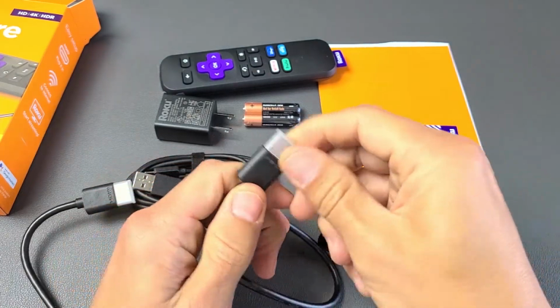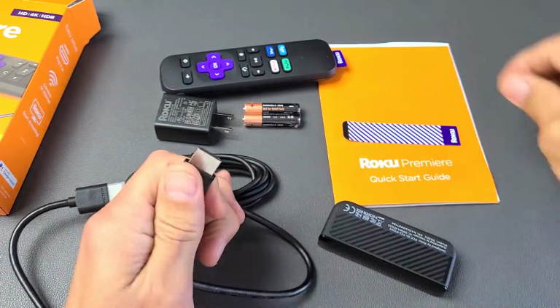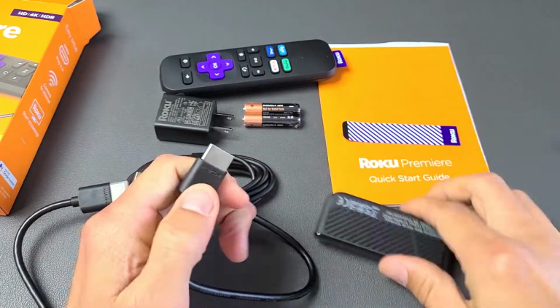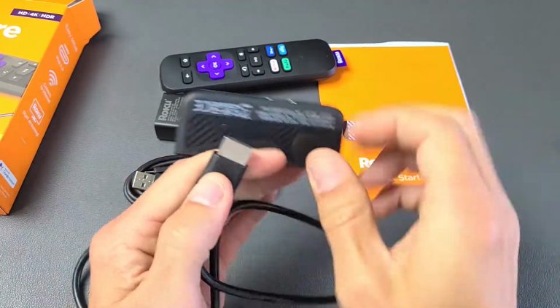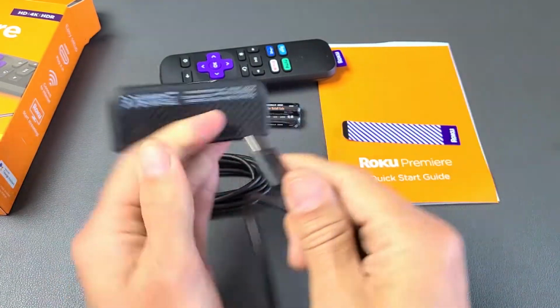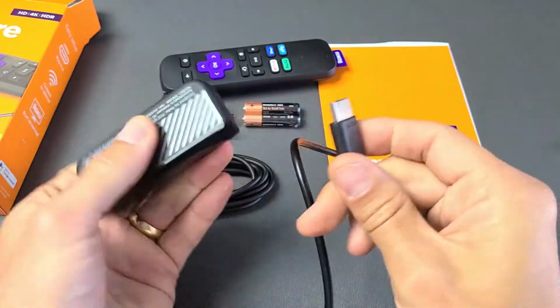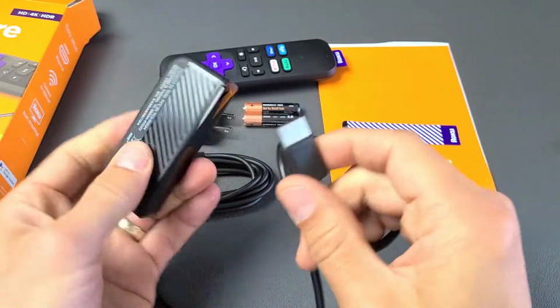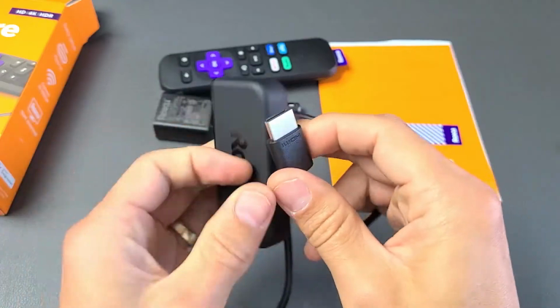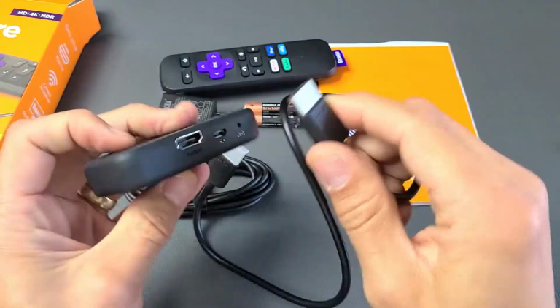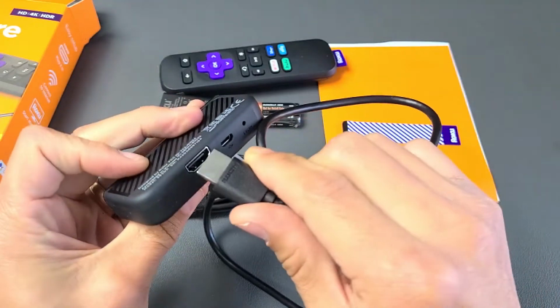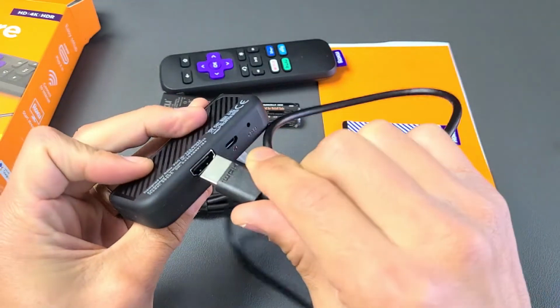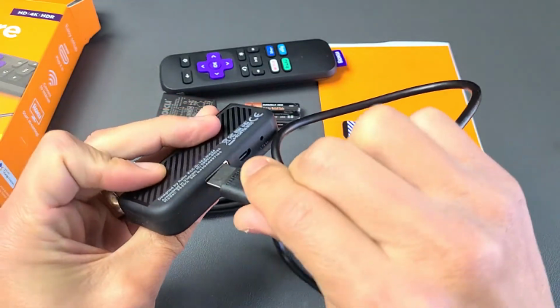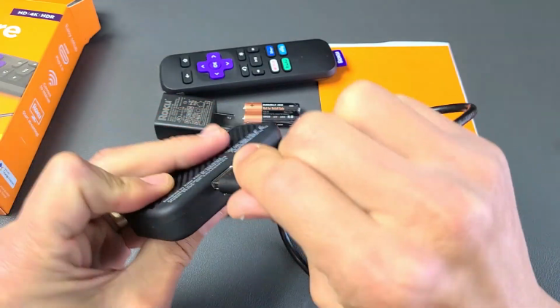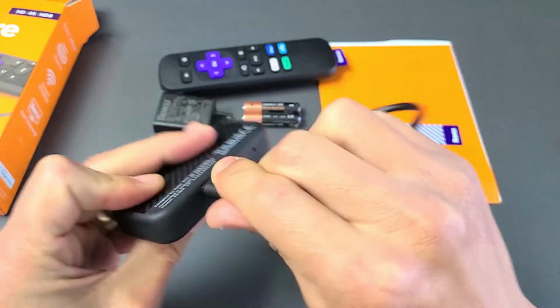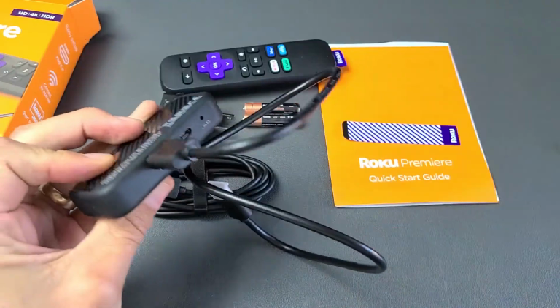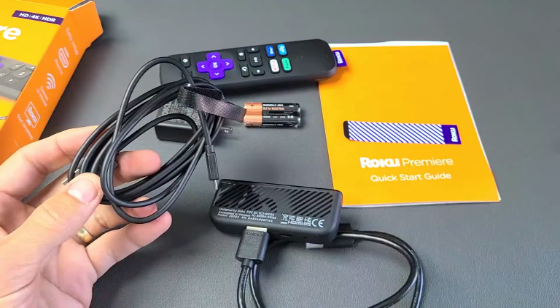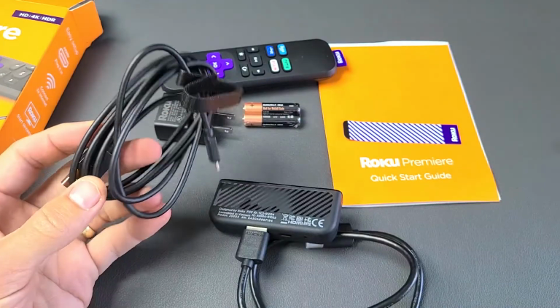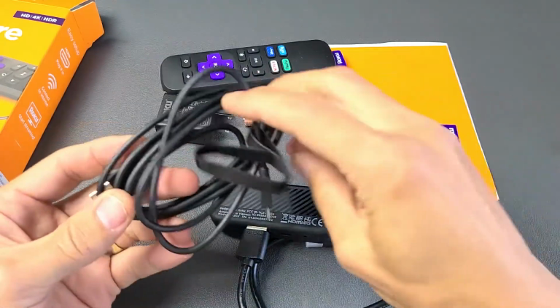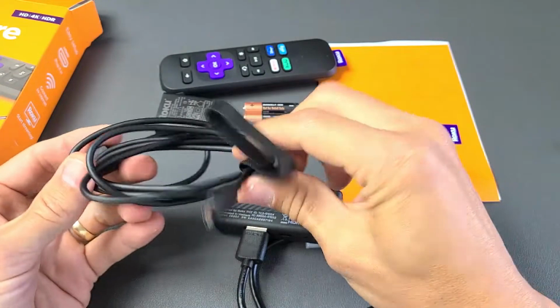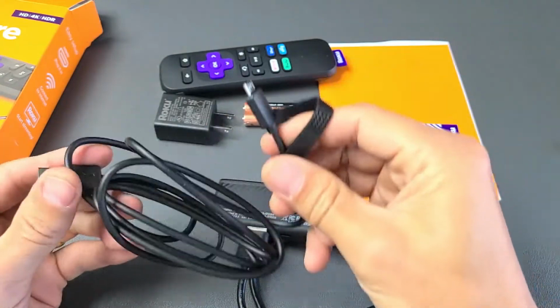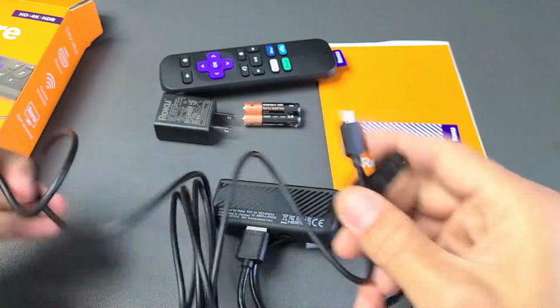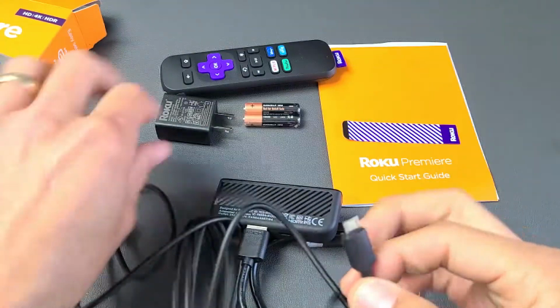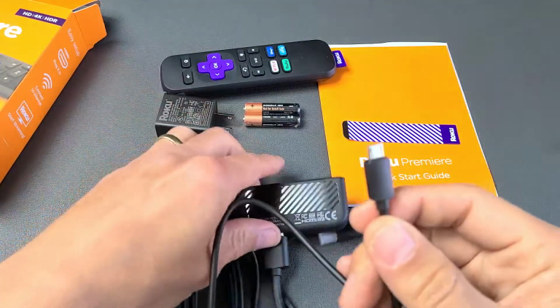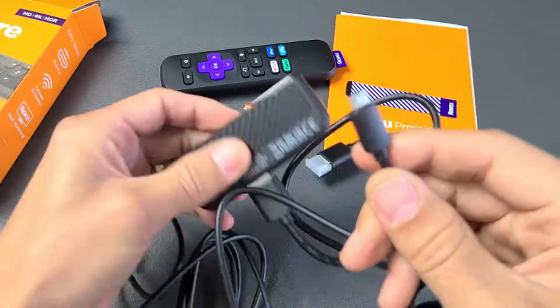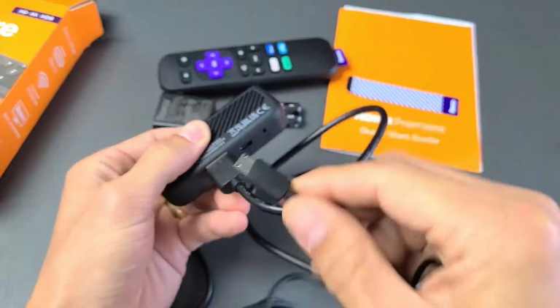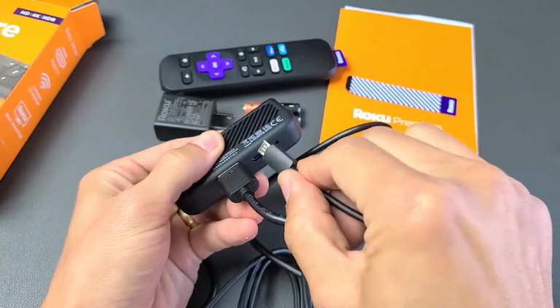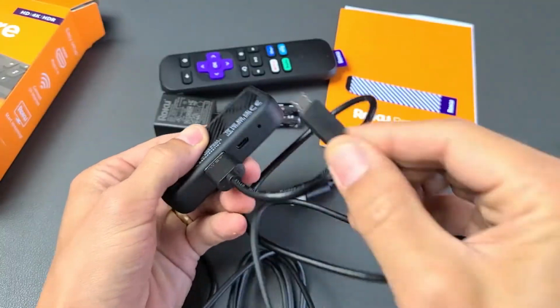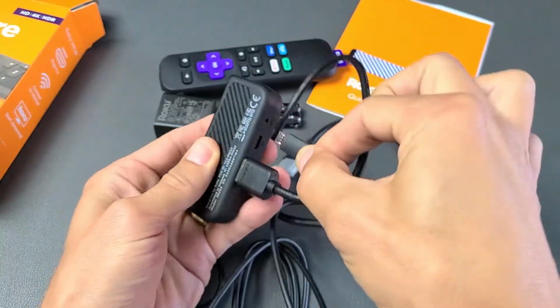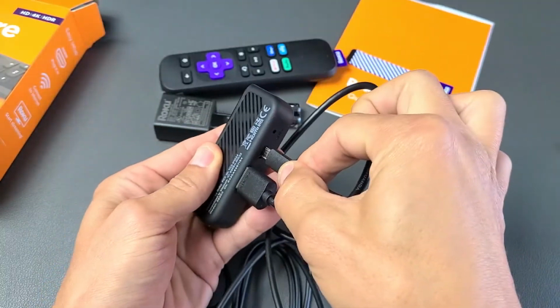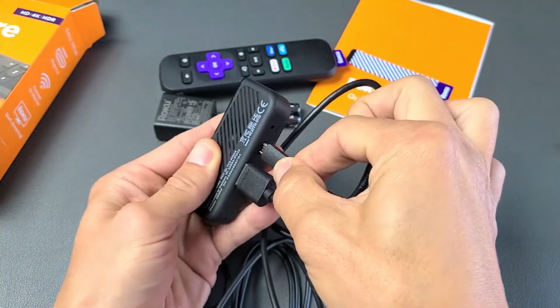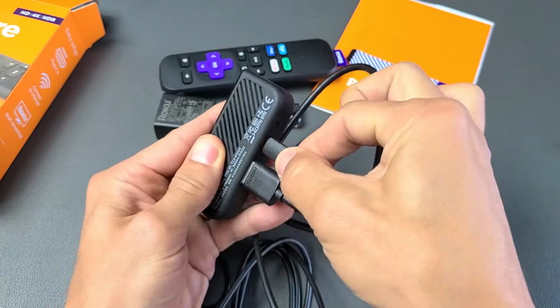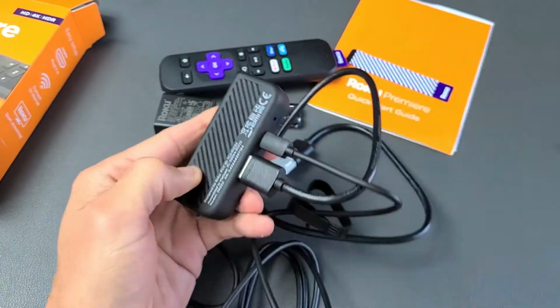First, let's go ahead and connect the HDMI cable into the player right there. Now grab the power cable and the micro USB part — we're going to plug that into the player as well.